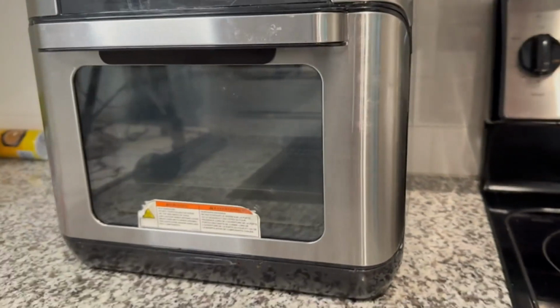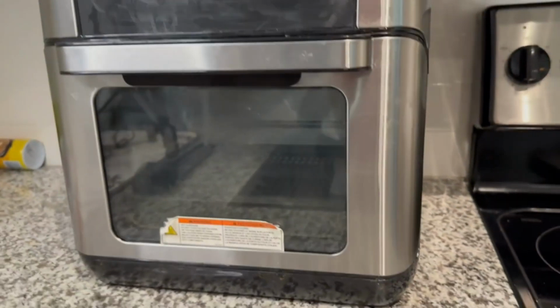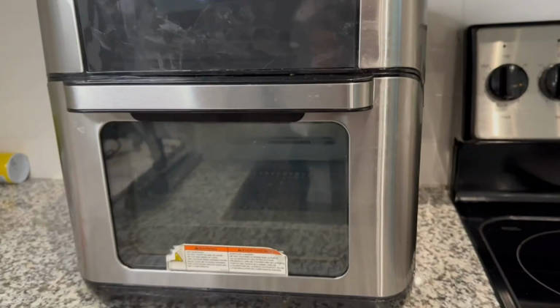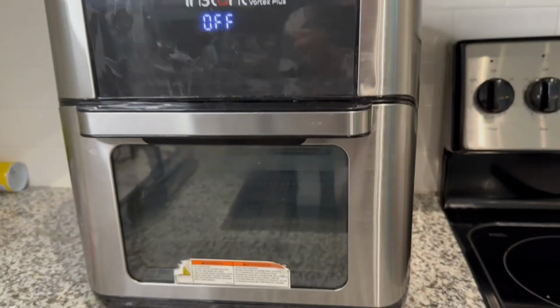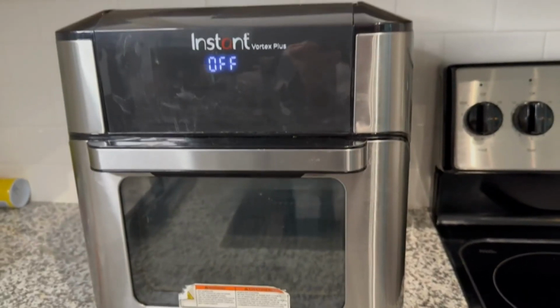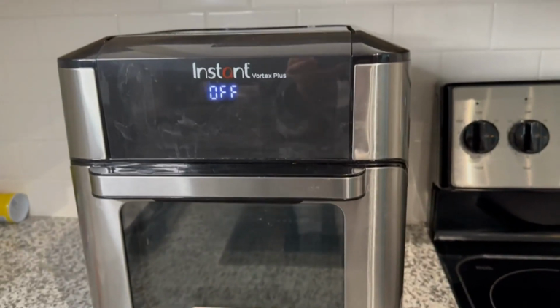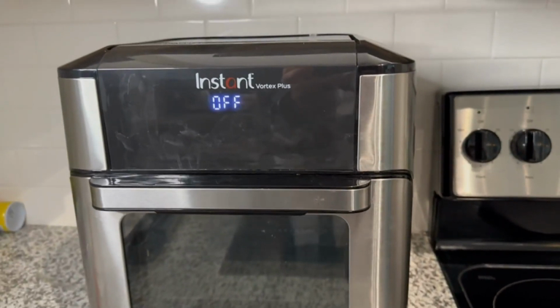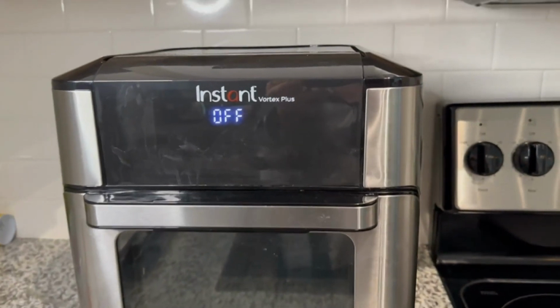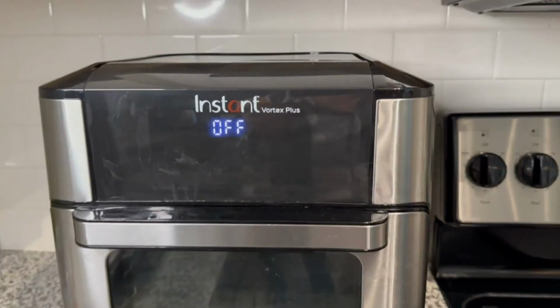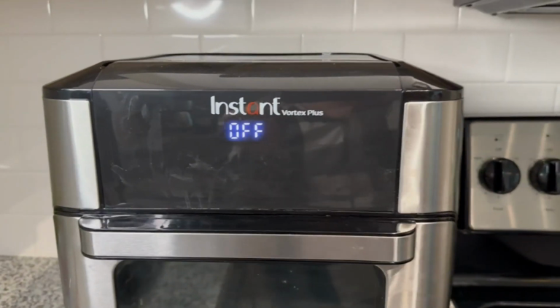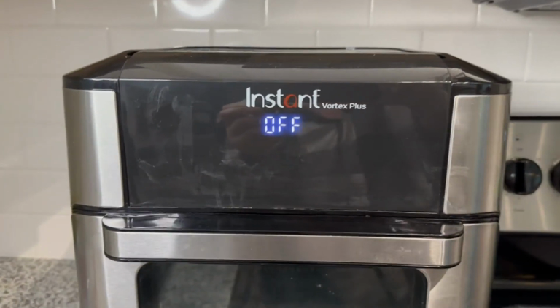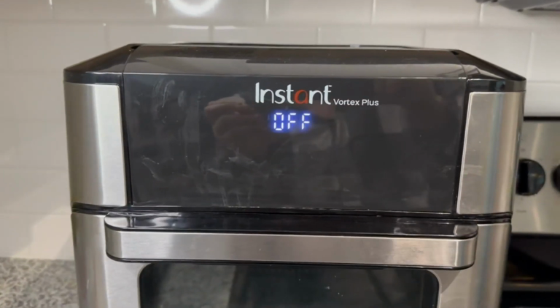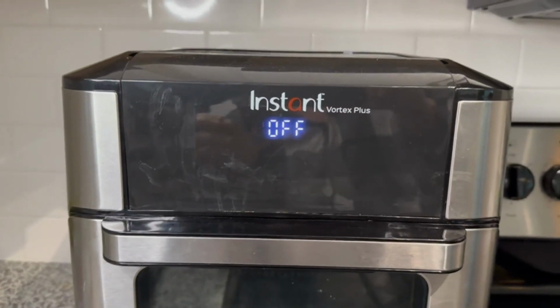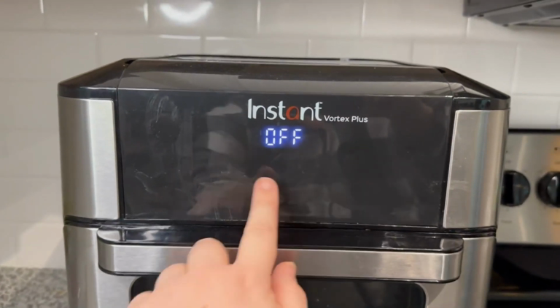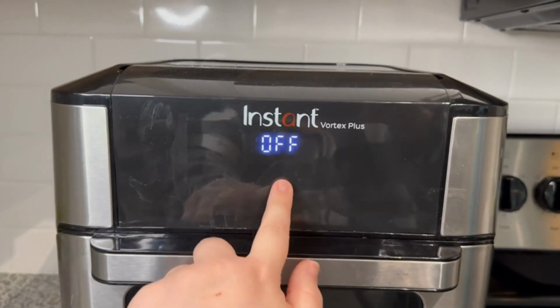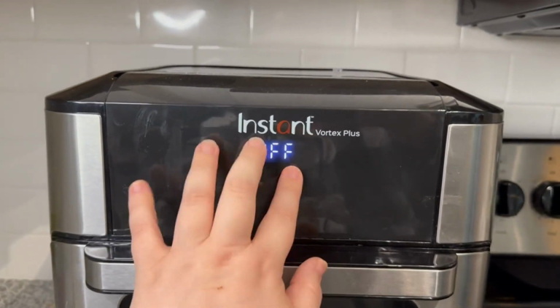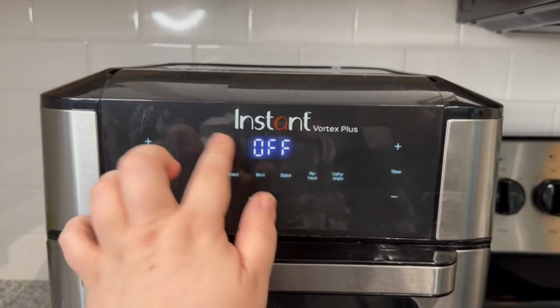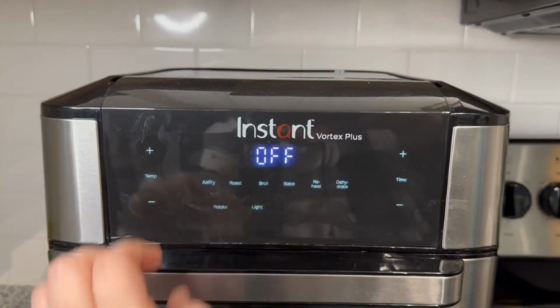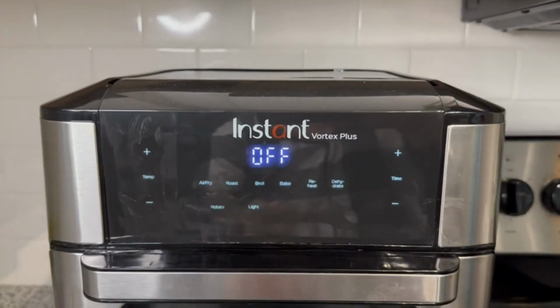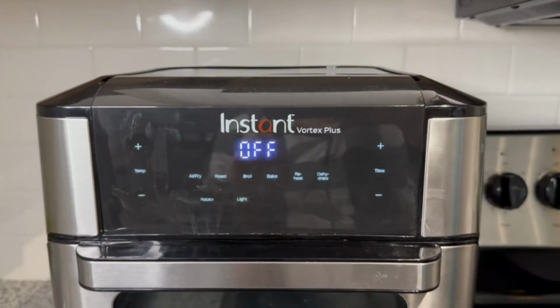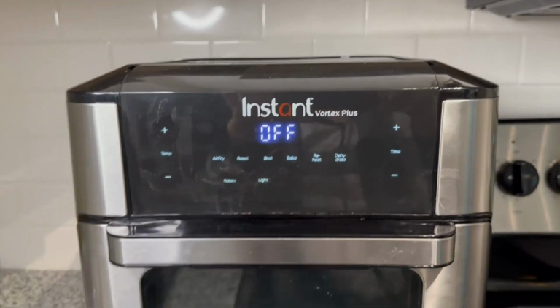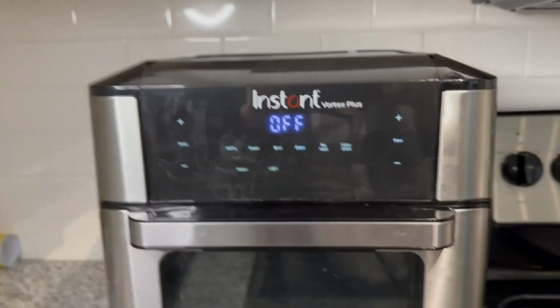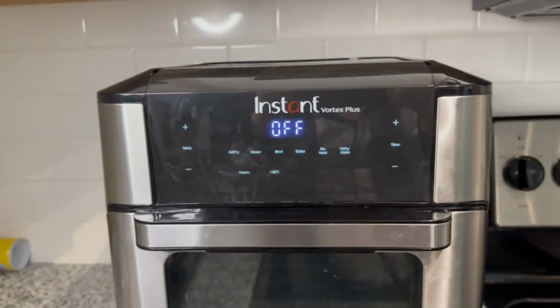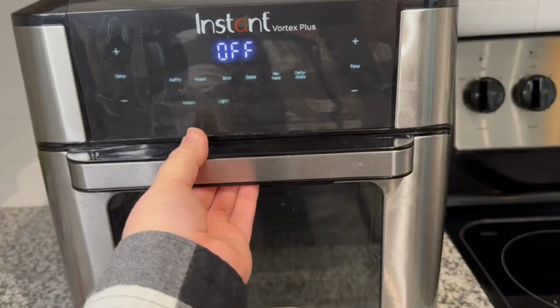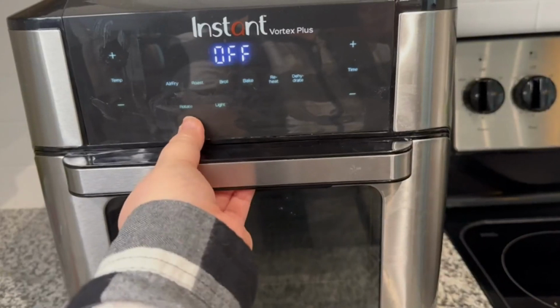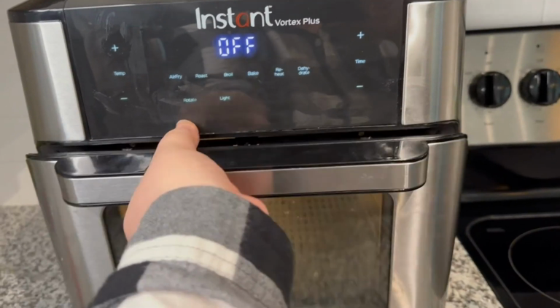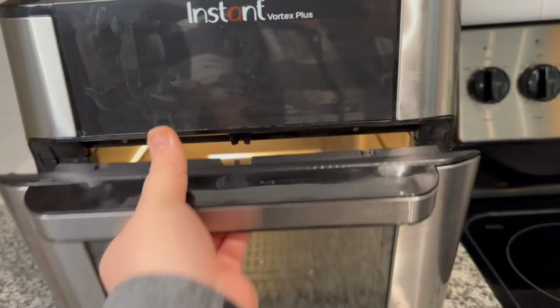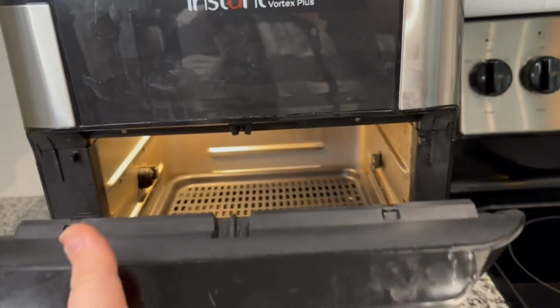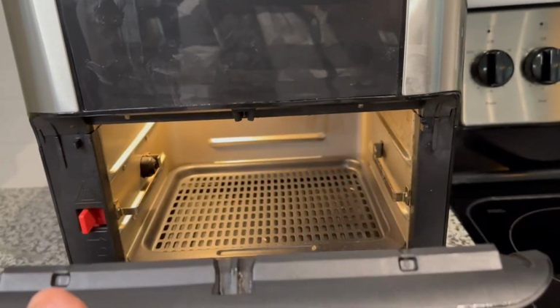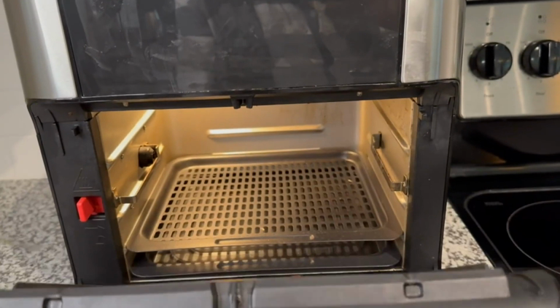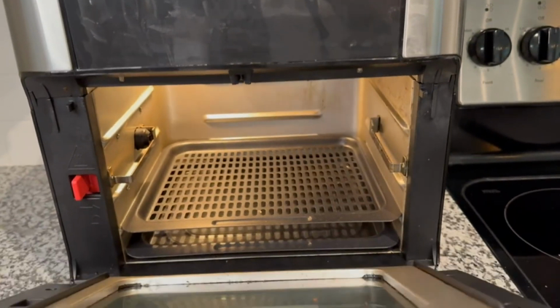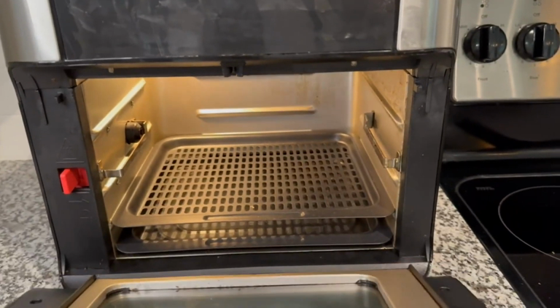The only thing I would change is the oven not being so powerful — it is extremely hot. Other than that, this product also comes with over 100 recipes for you and your family to try.